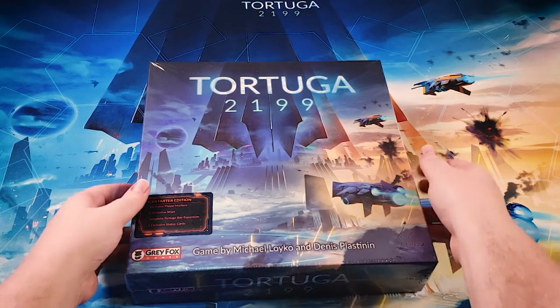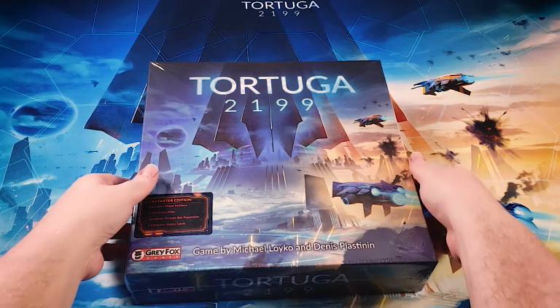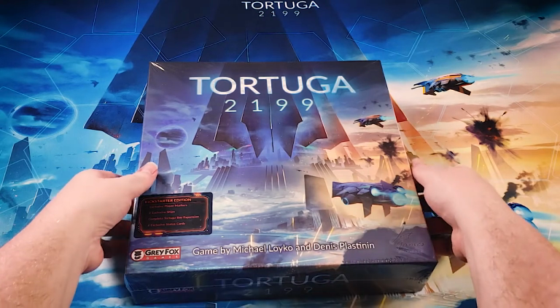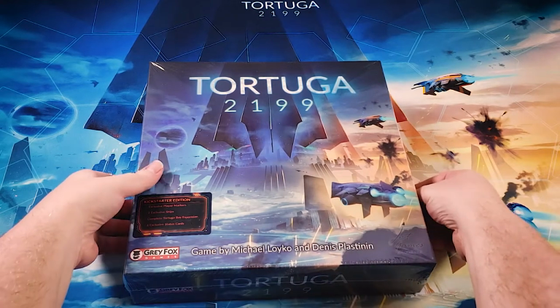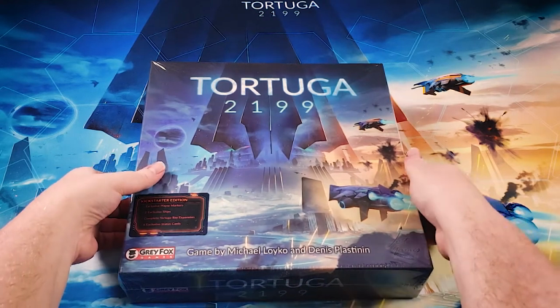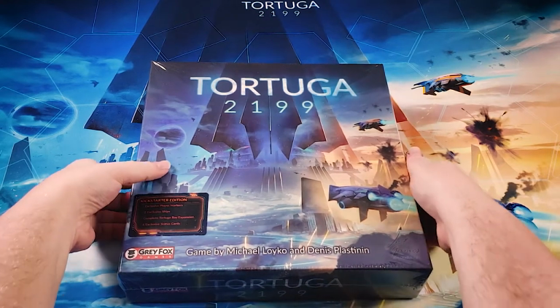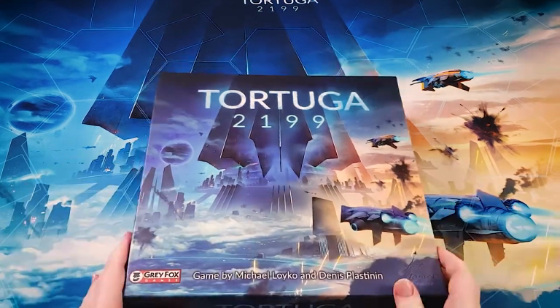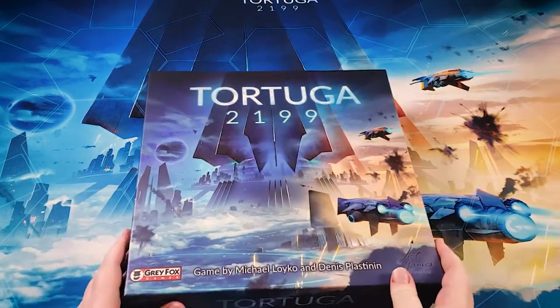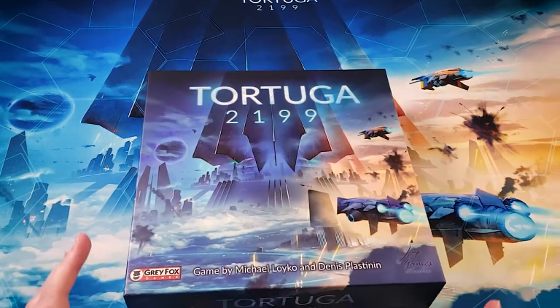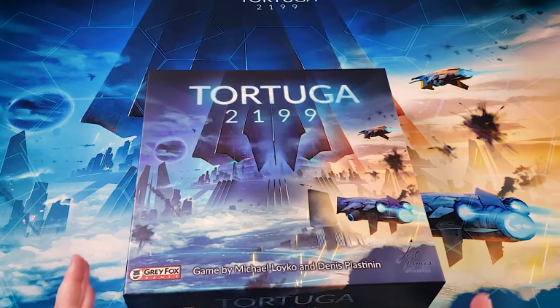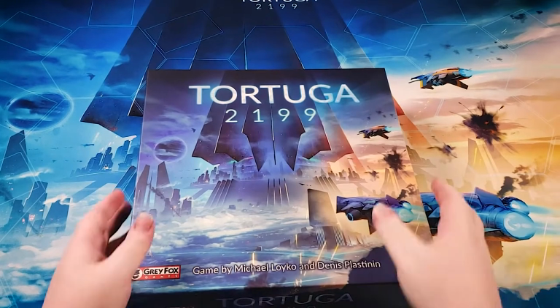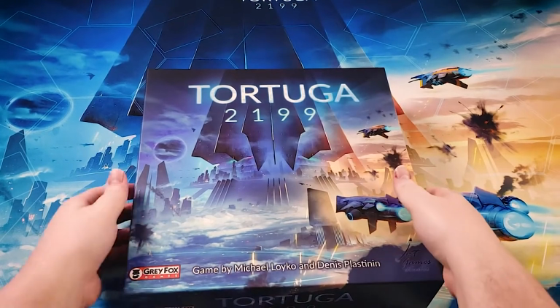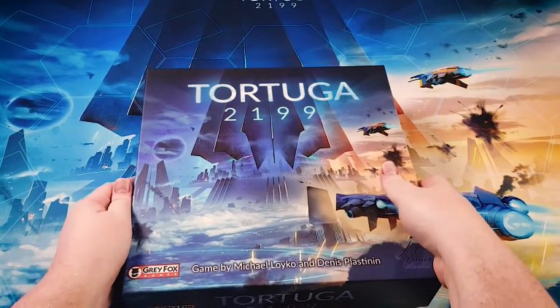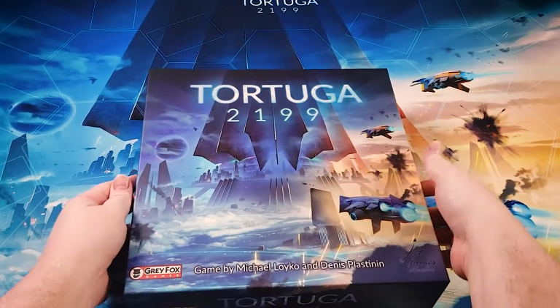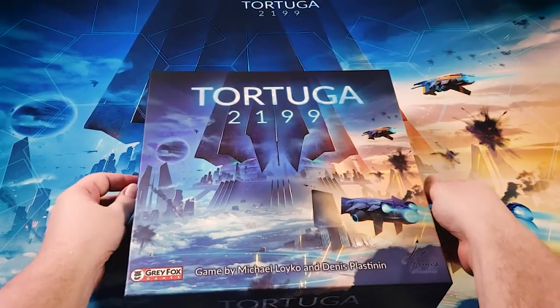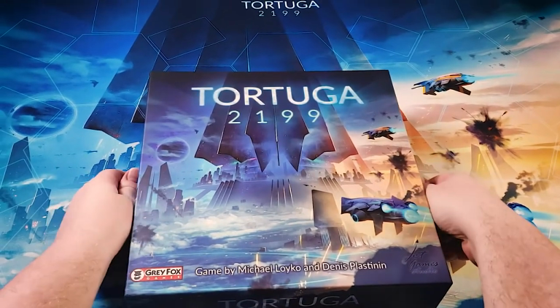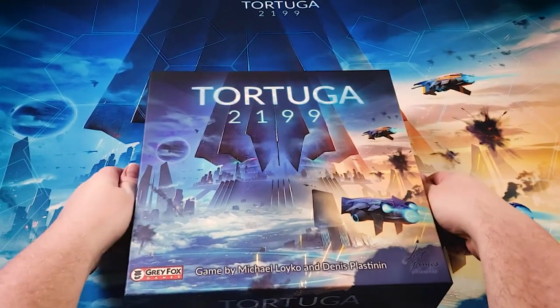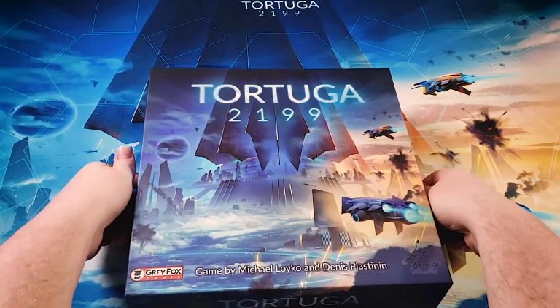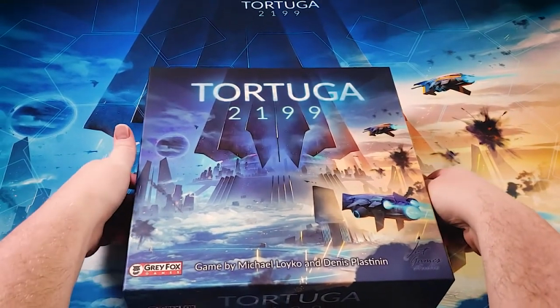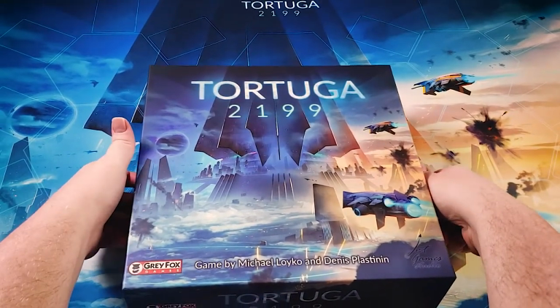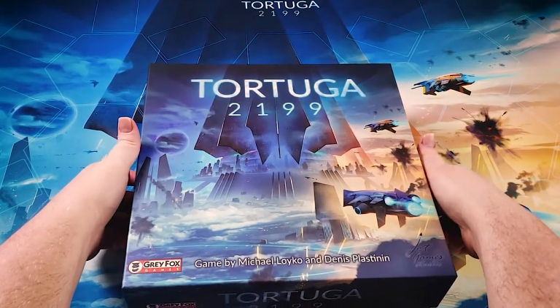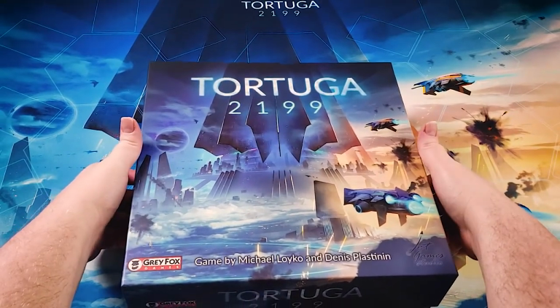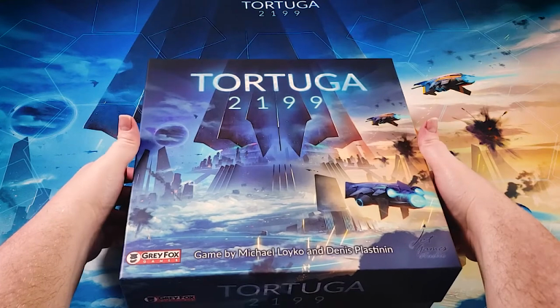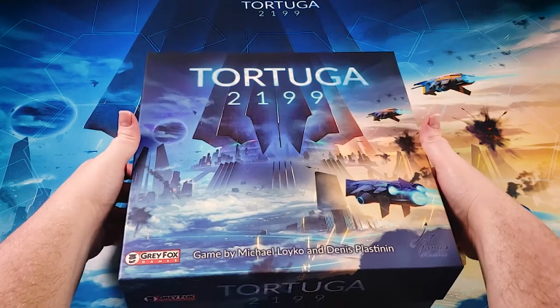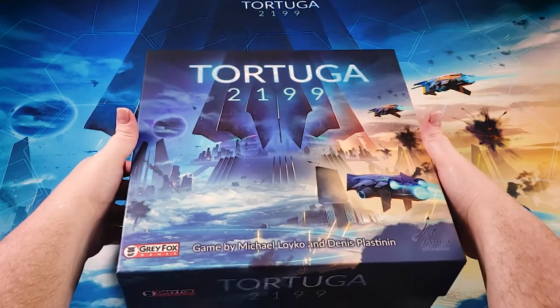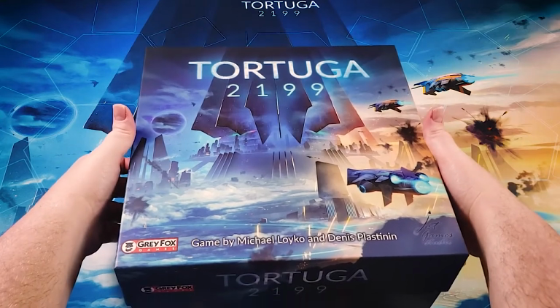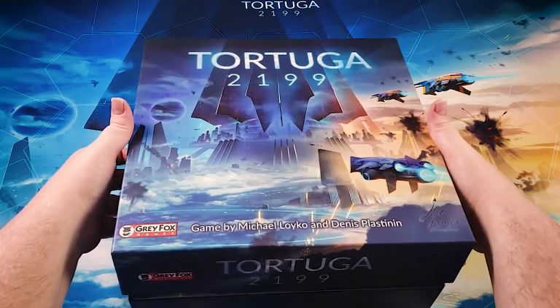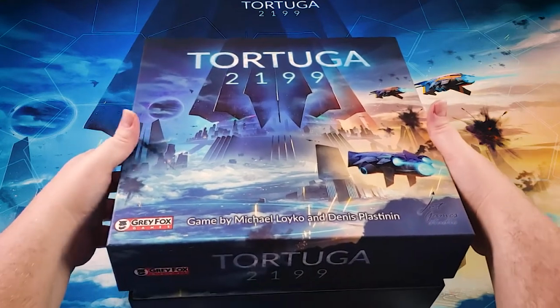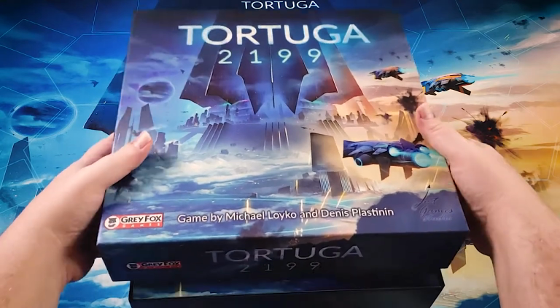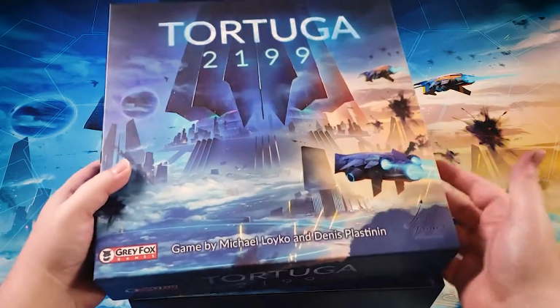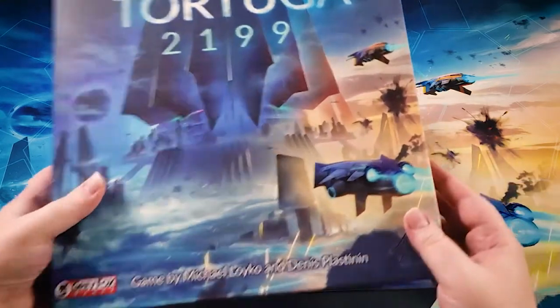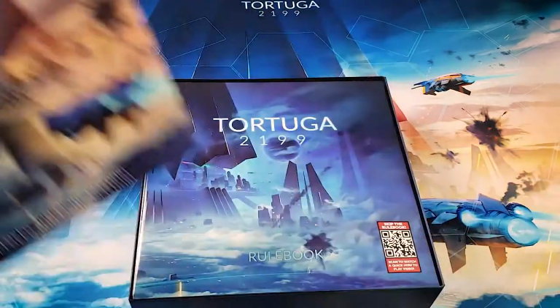Let's go ahead and see what's inside. Tortuga 2199 is a game for two to four players, plays in 60 to 90 minutes, and it's a deck building and area control game.